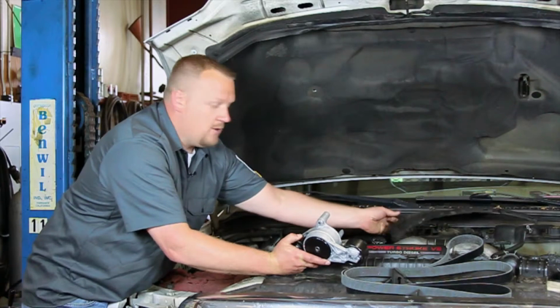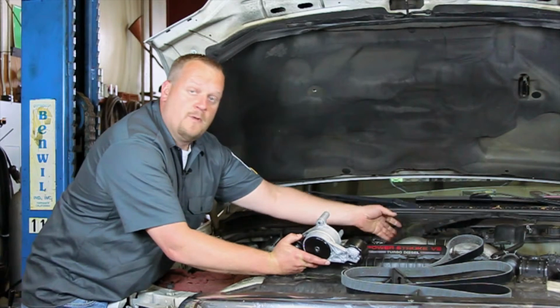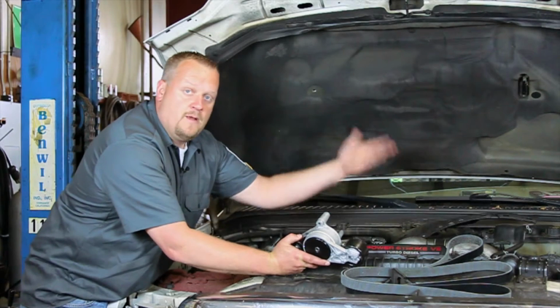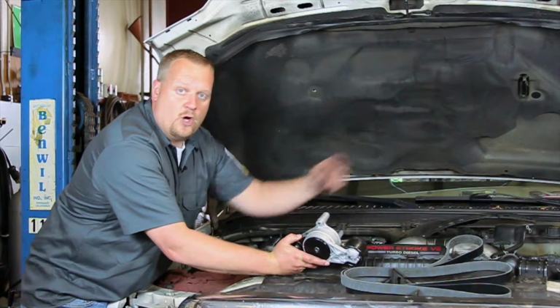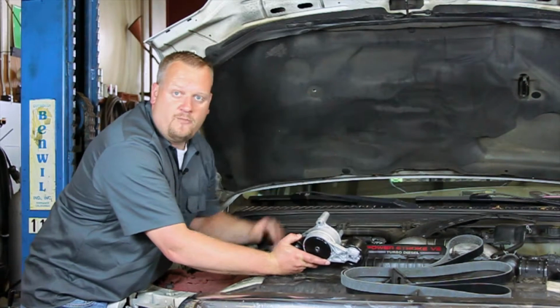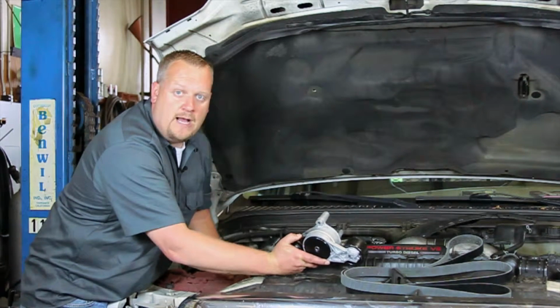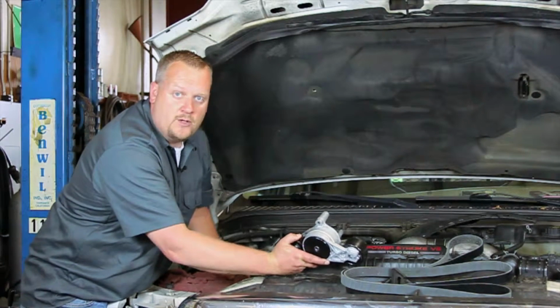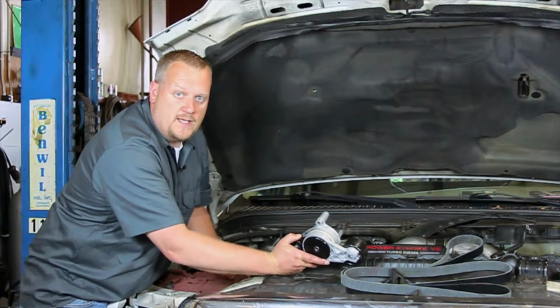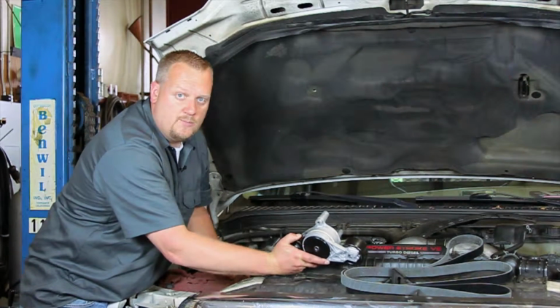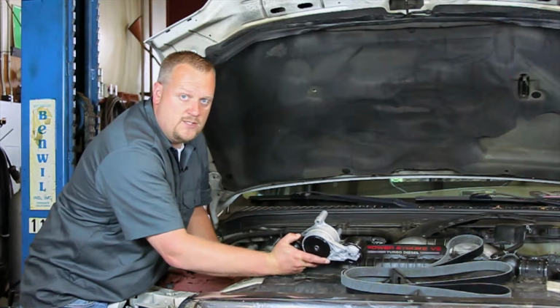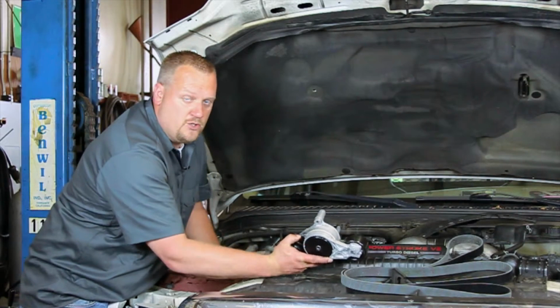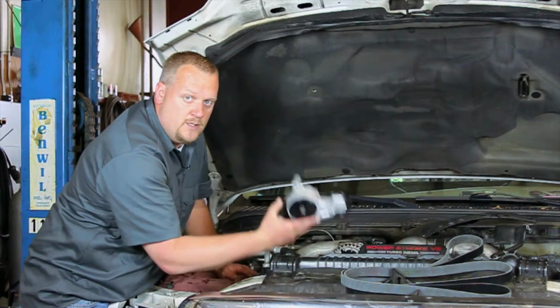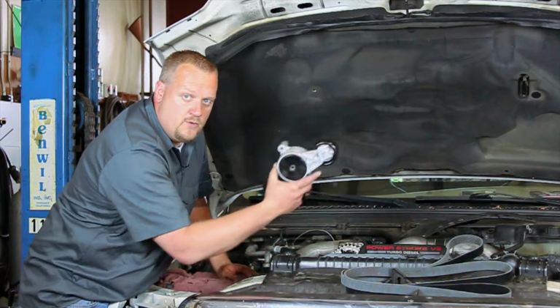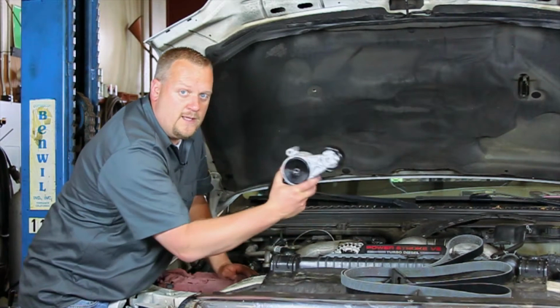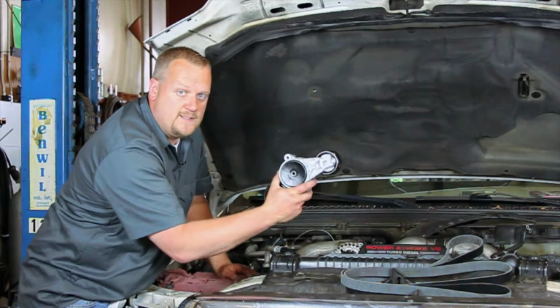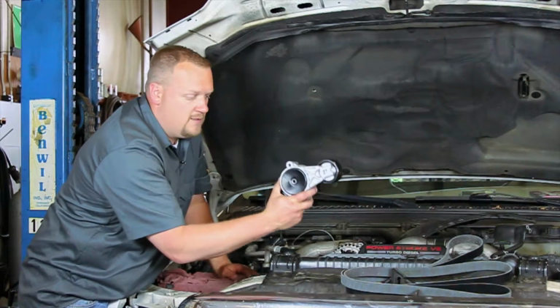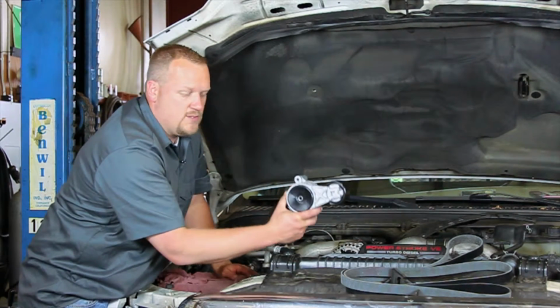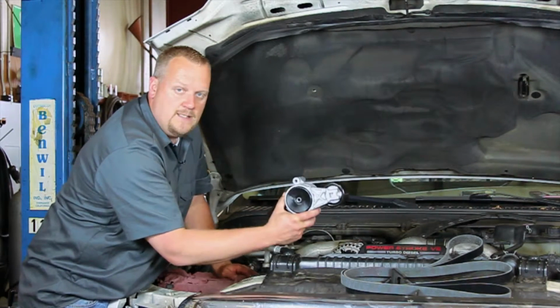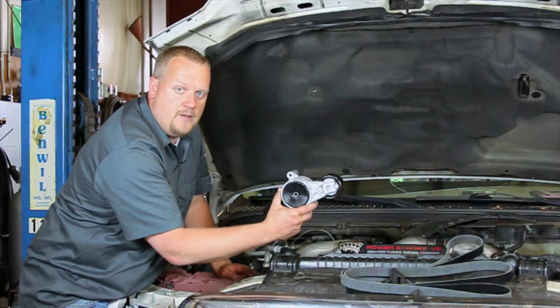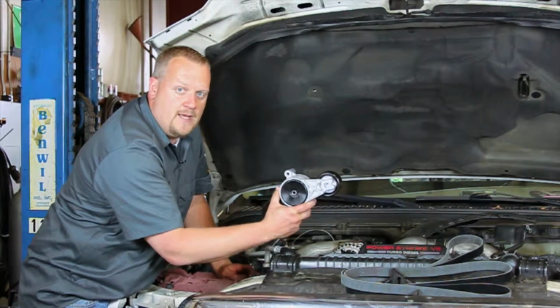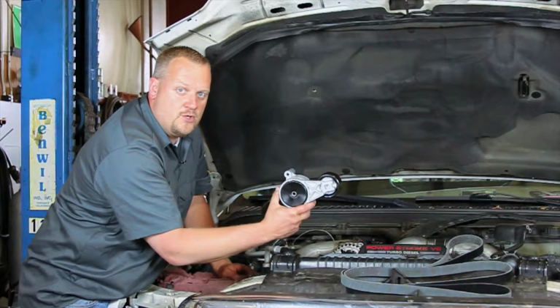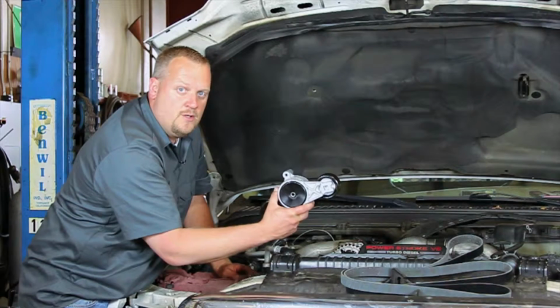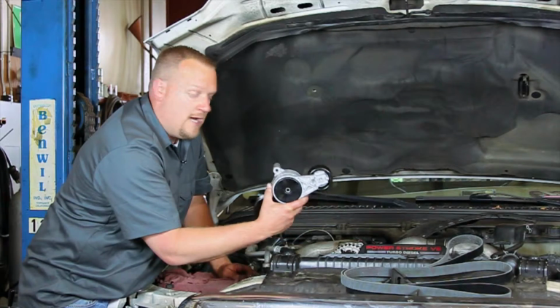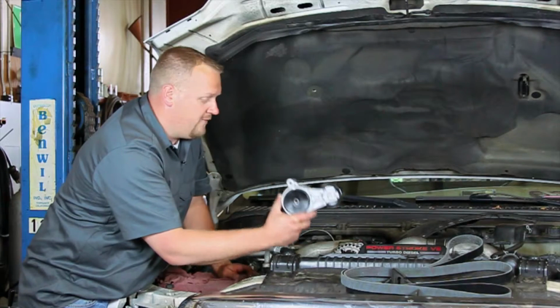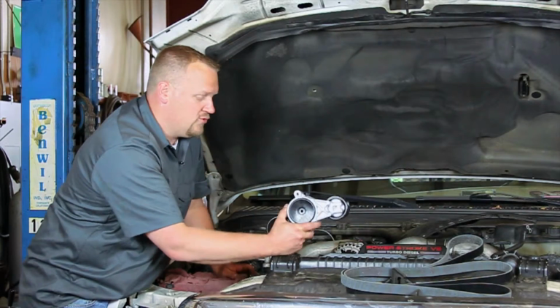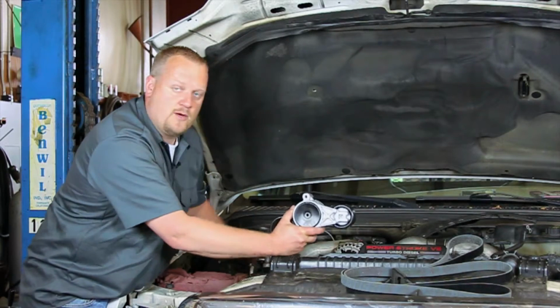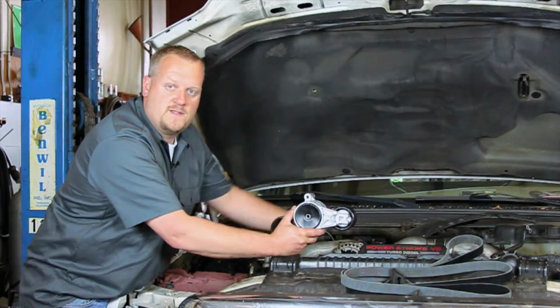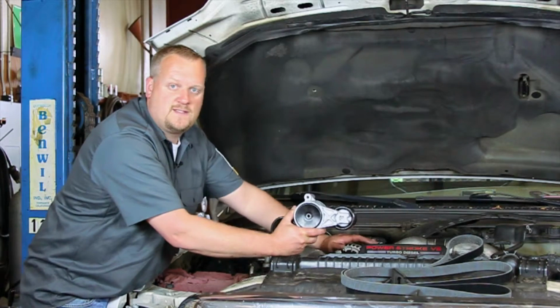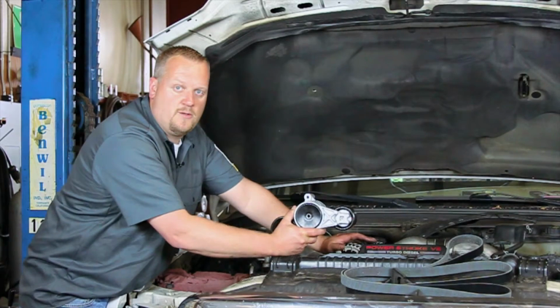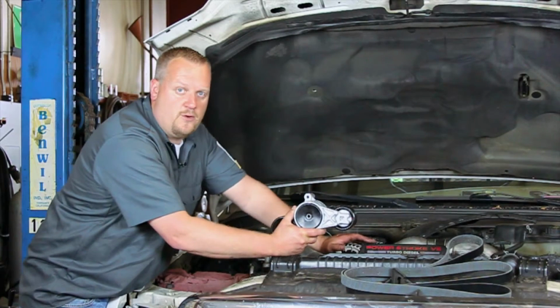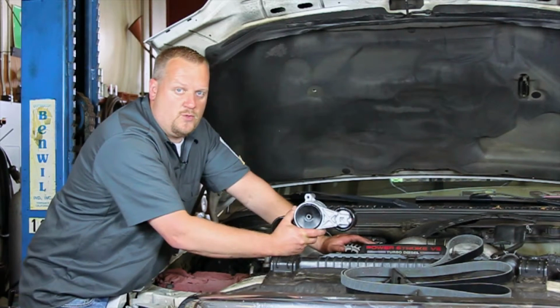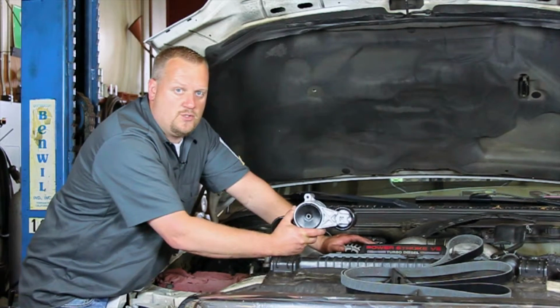Hopefully now you understand the procedure to replace the serpentine belt tensioner on your Ford truck with a six-liter Power Stroke engine.